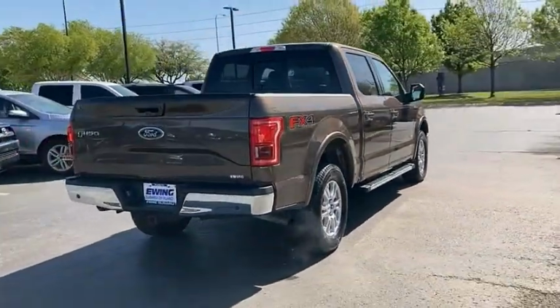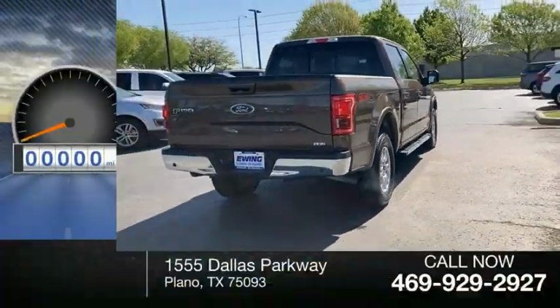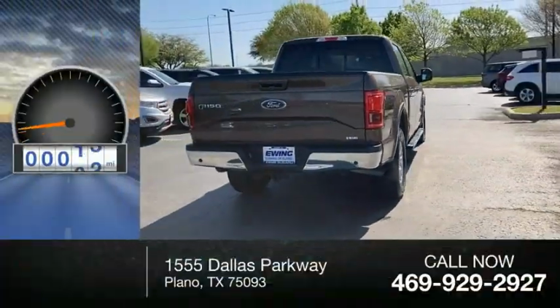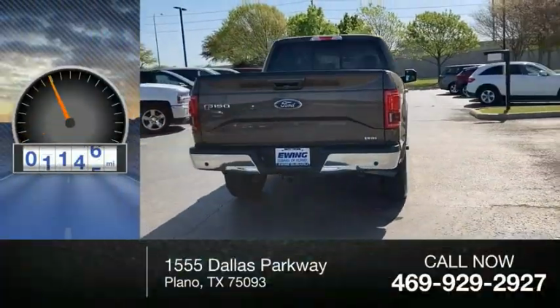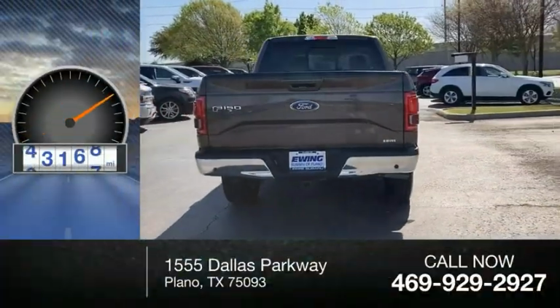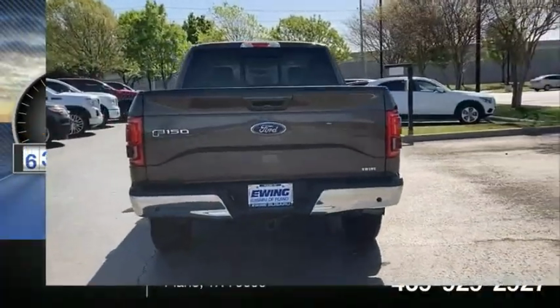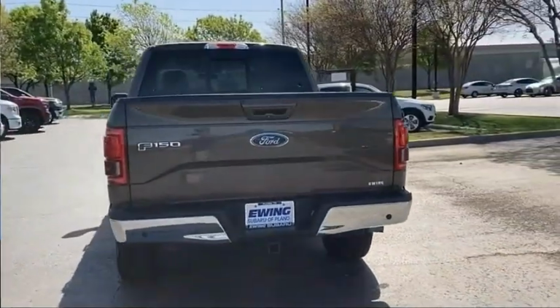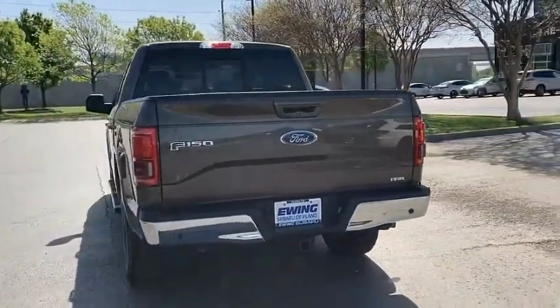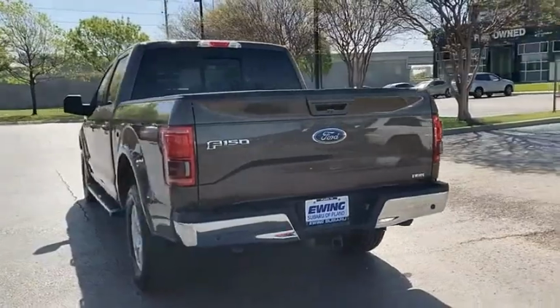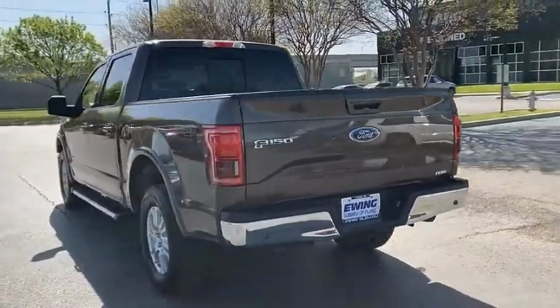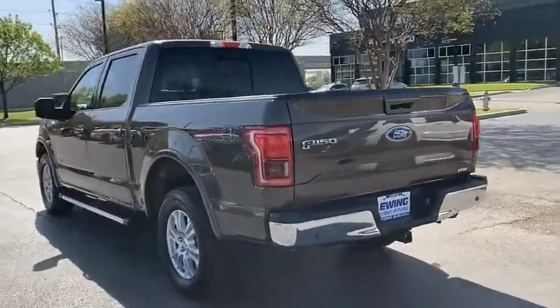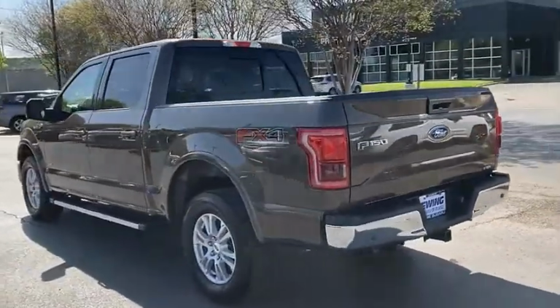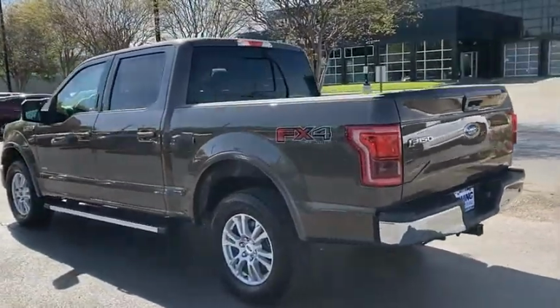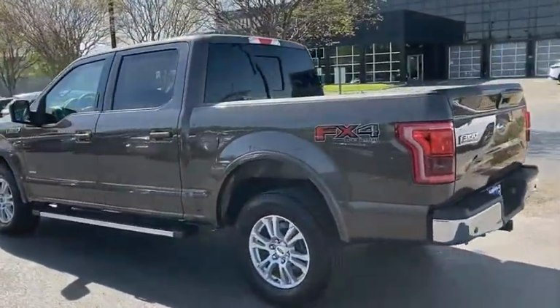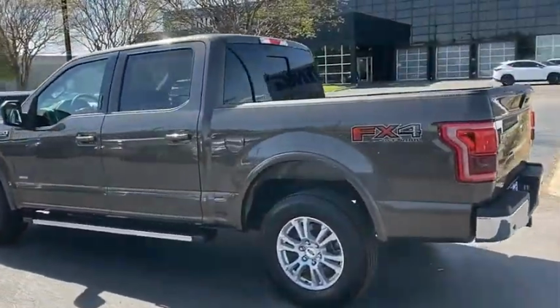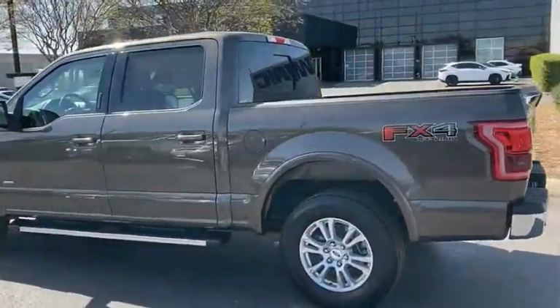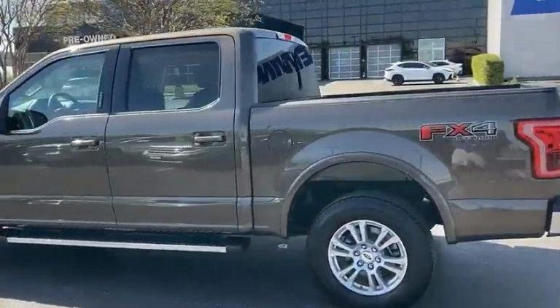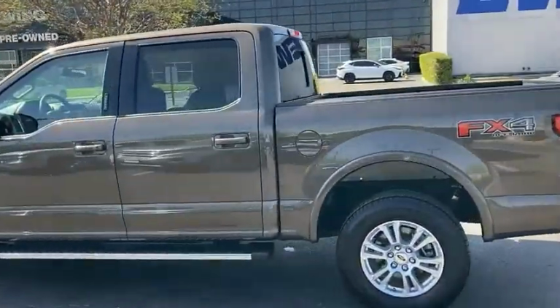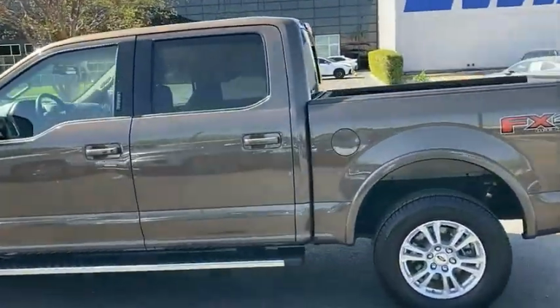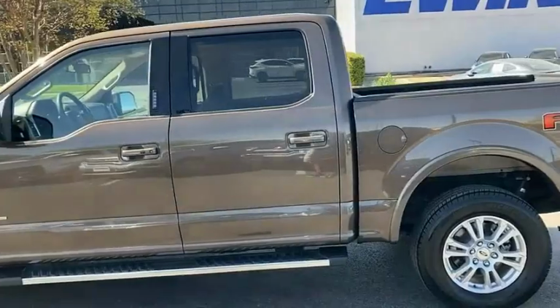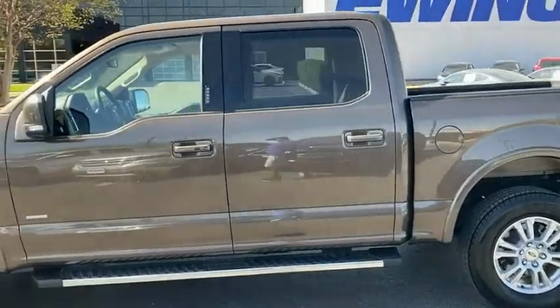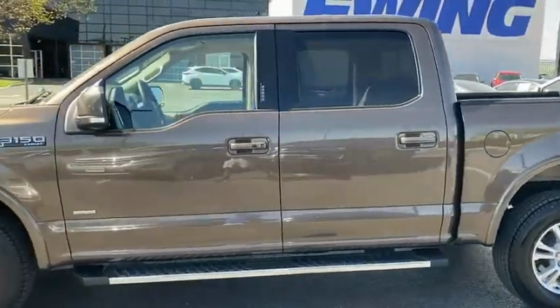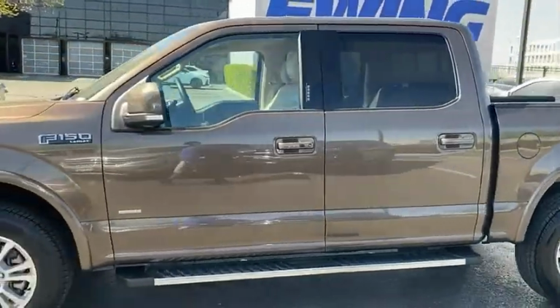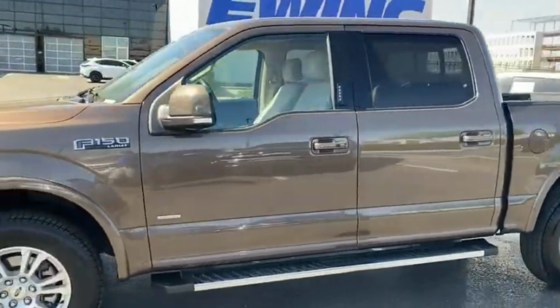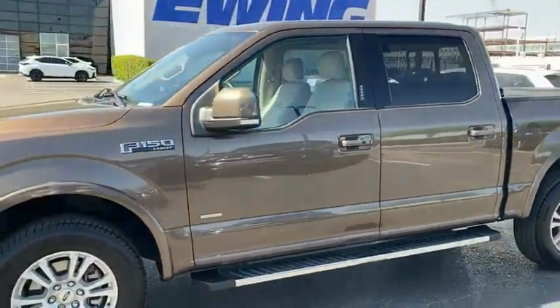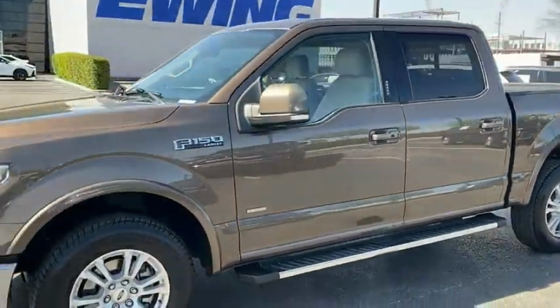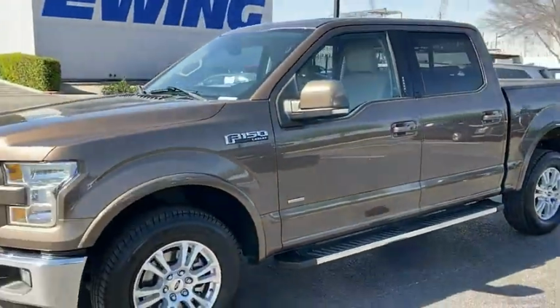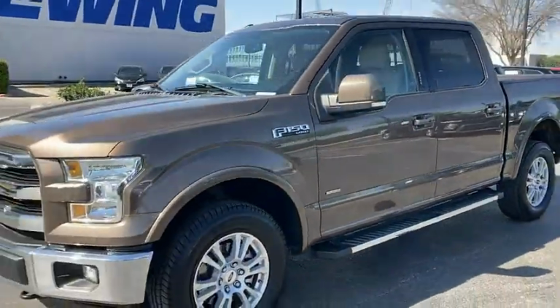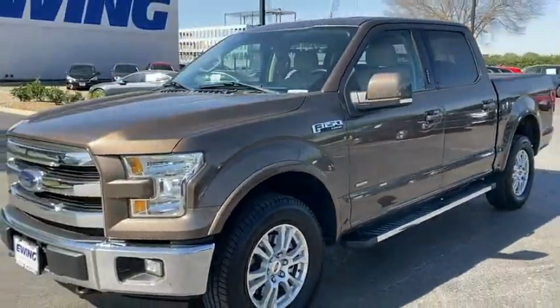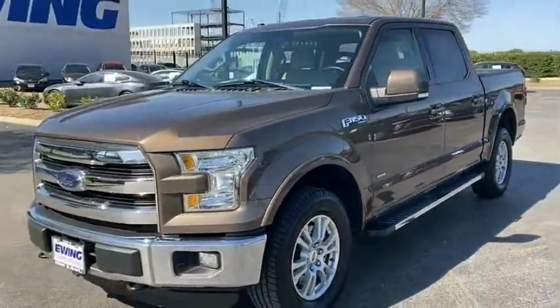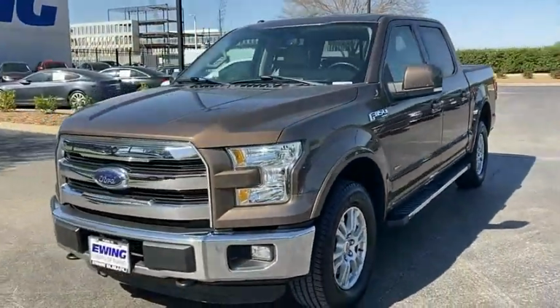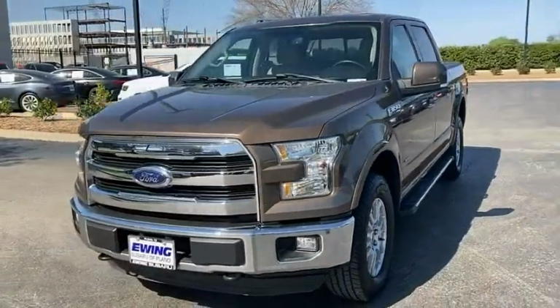This vehicle has less than 75,000 miles. A Ford F-150 knows how to handle any situation. It's built to follow orders, no whining. This vehicle offers reliability and good looks at a great price.